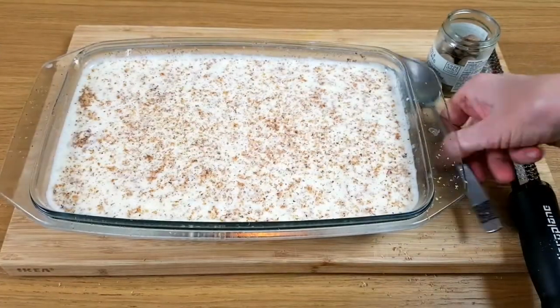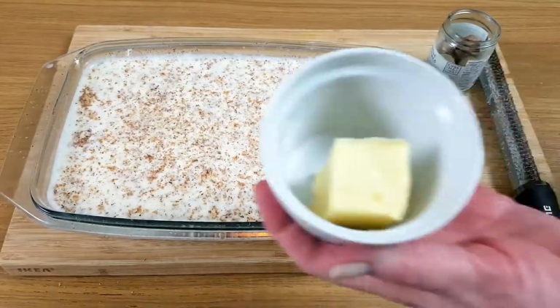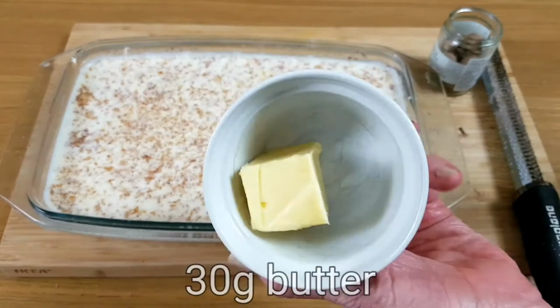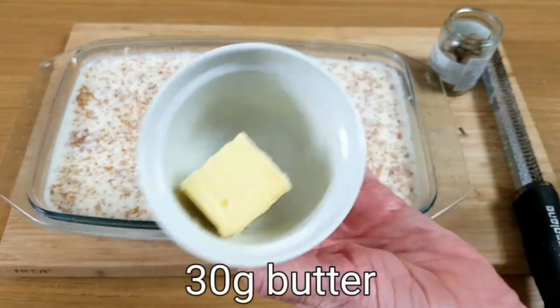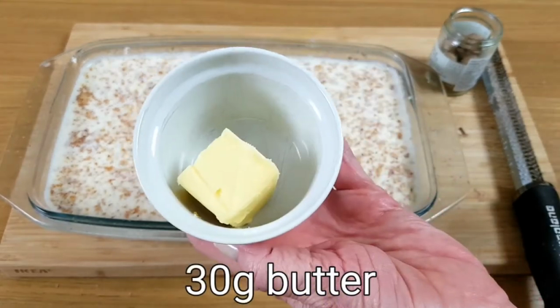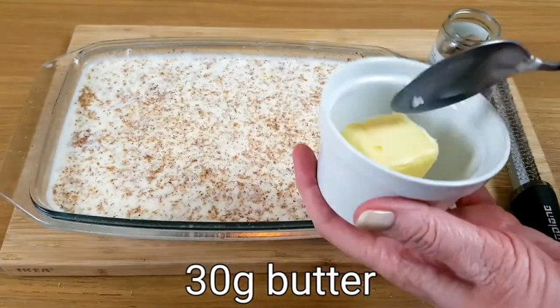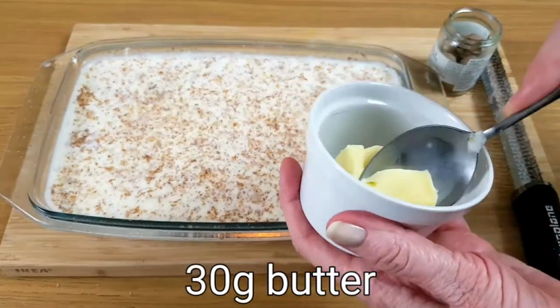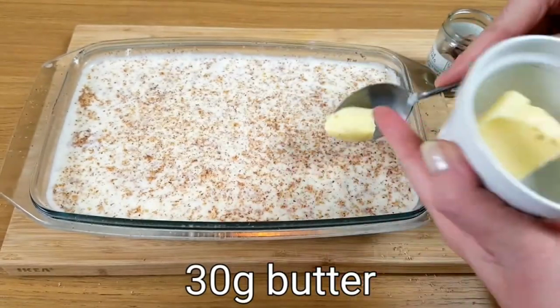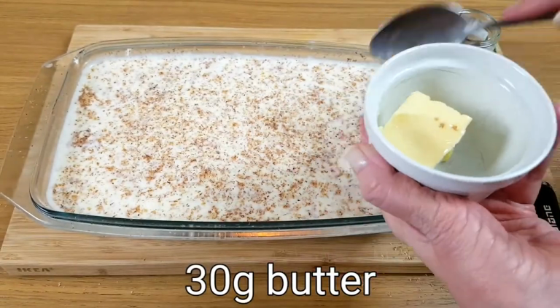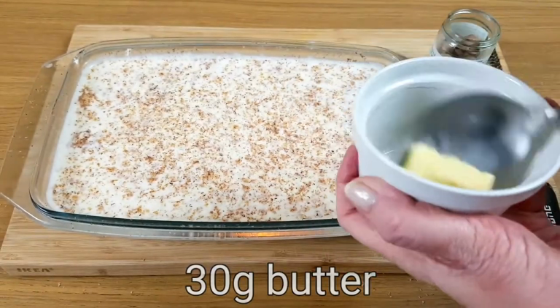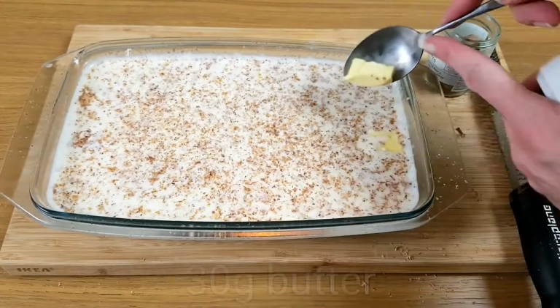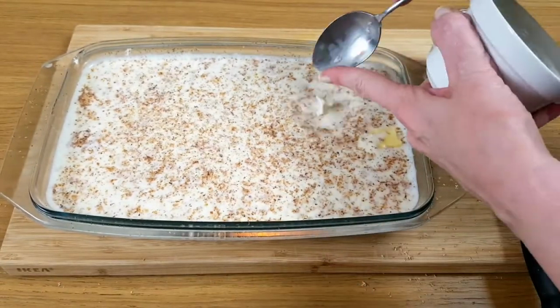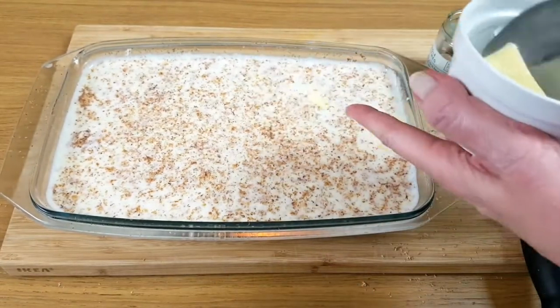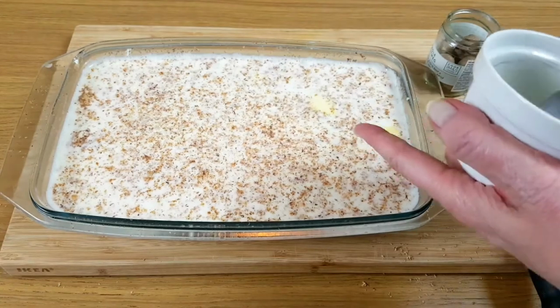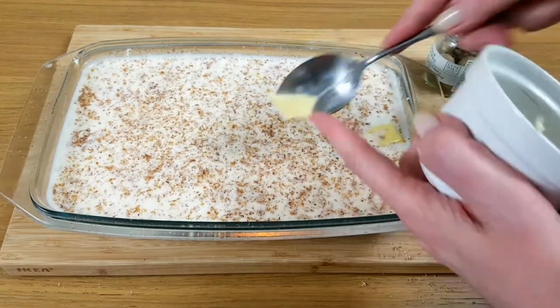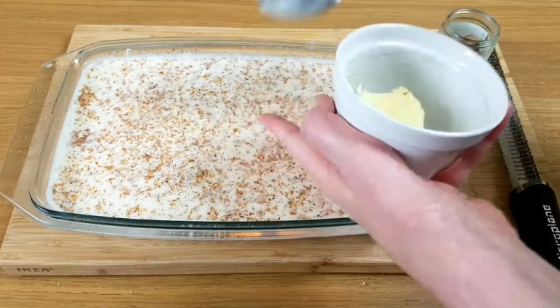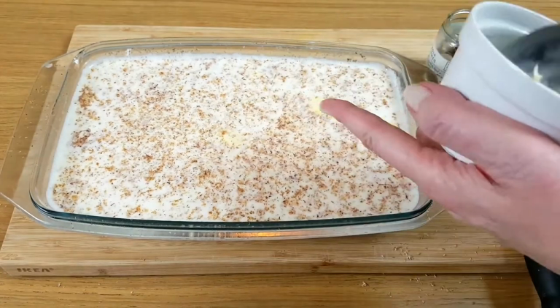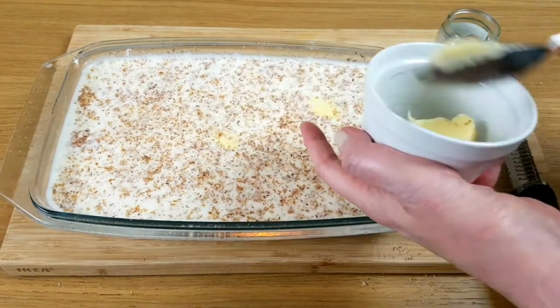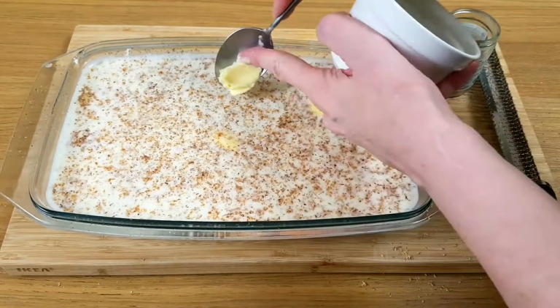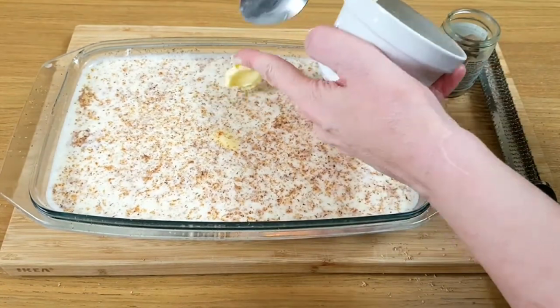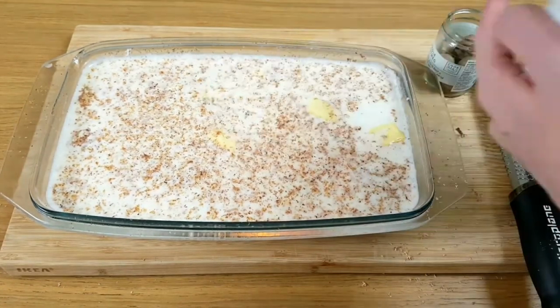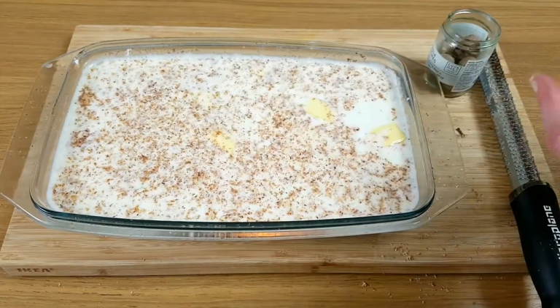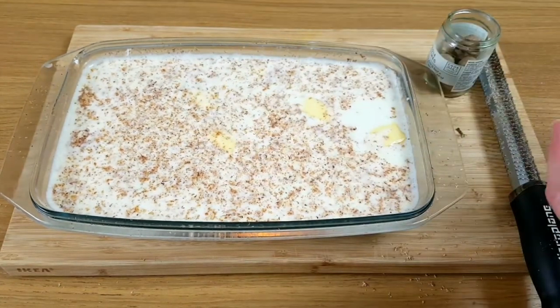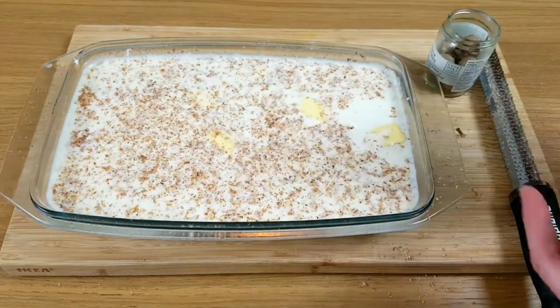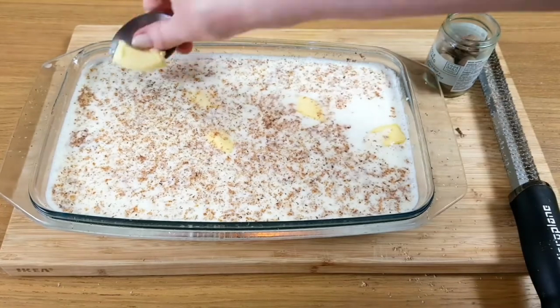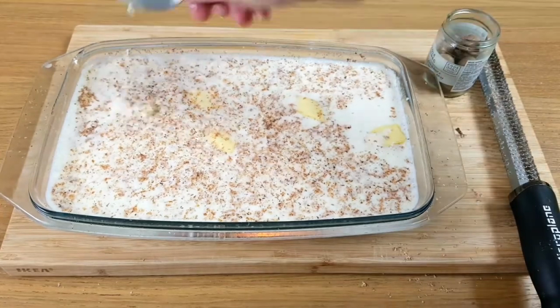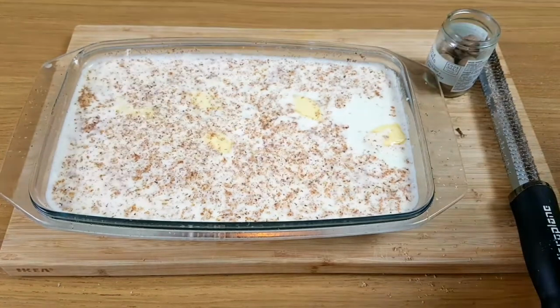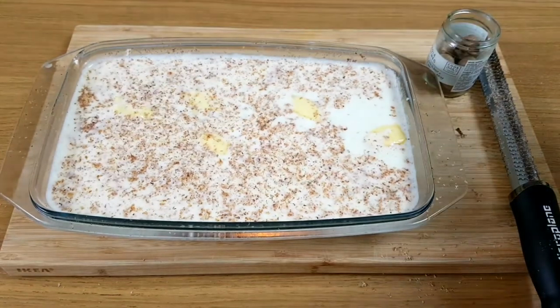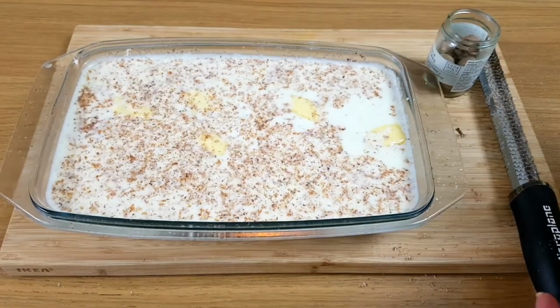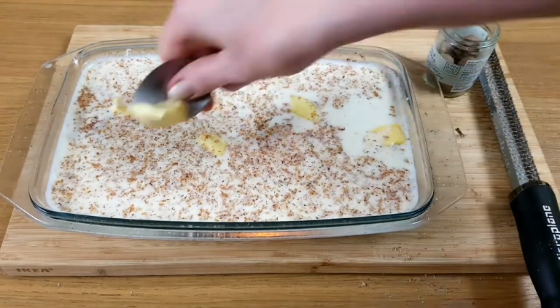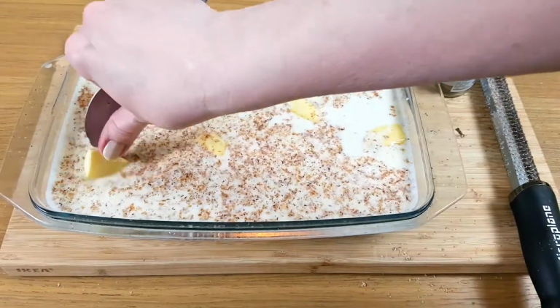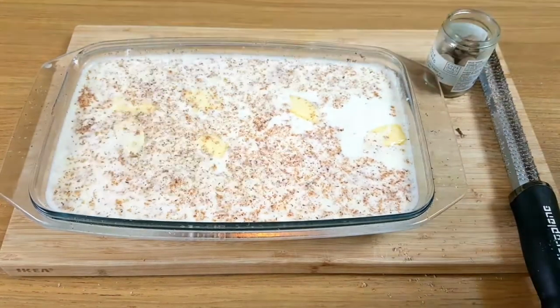Then we need to make those beautiful golden puddles. So we use butter — little dollops all around the pudding. This will also help it to taste really nice. I believe butter always makes things taste better.